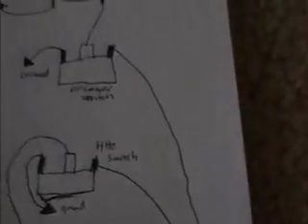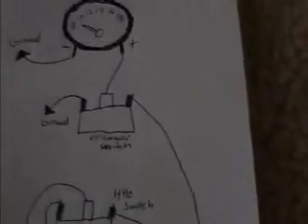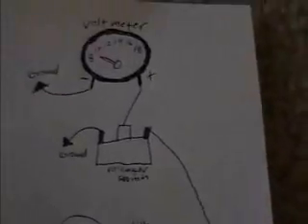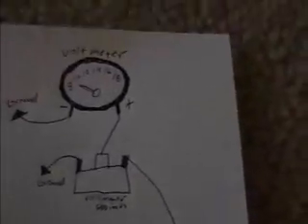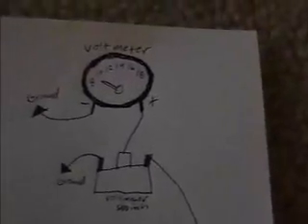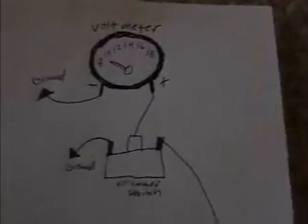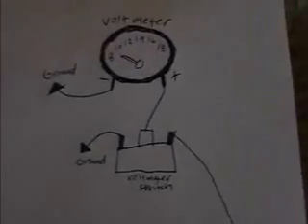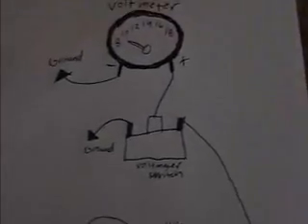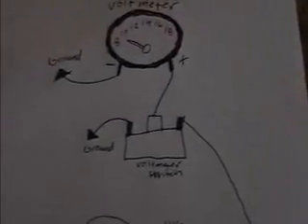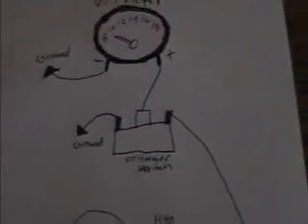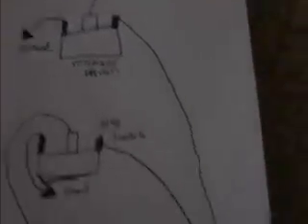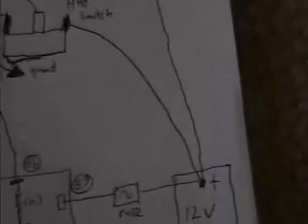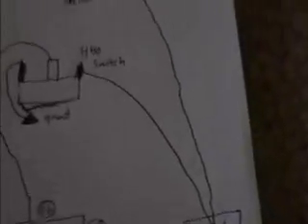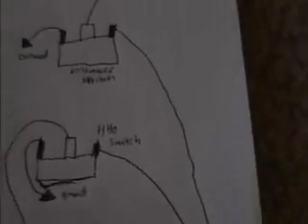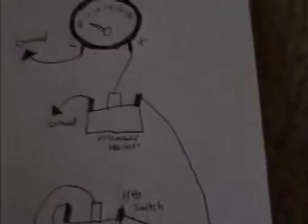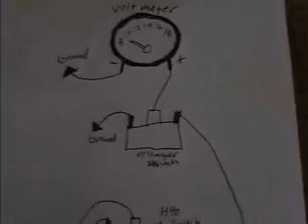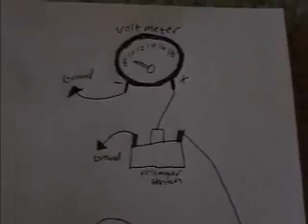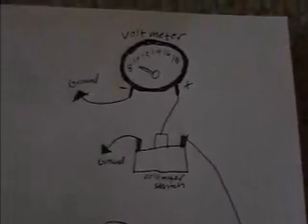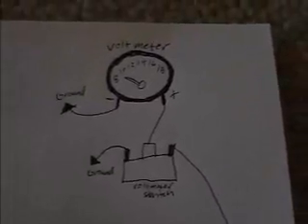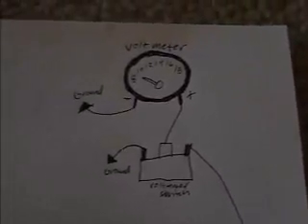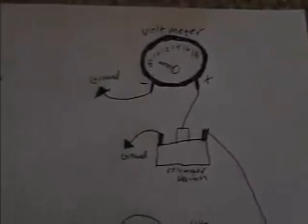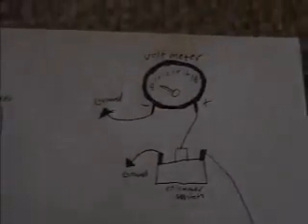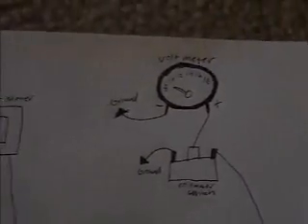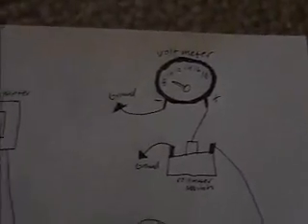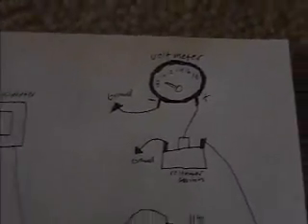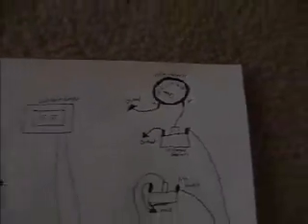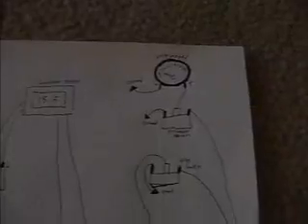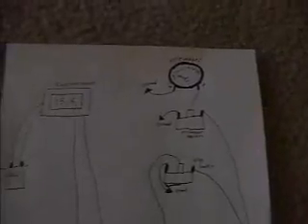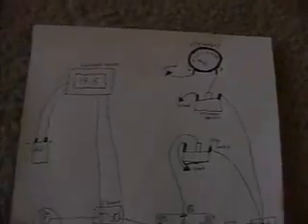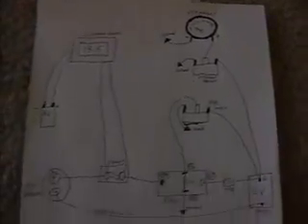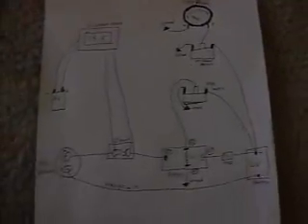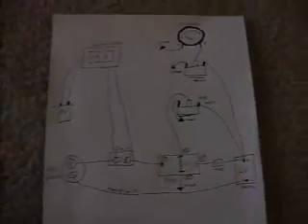To power the voltmeter, I'm having a volt switch coming from the 12-volt battery, through the switch, and then ground out. So that's pretty much what we're going to work with here.